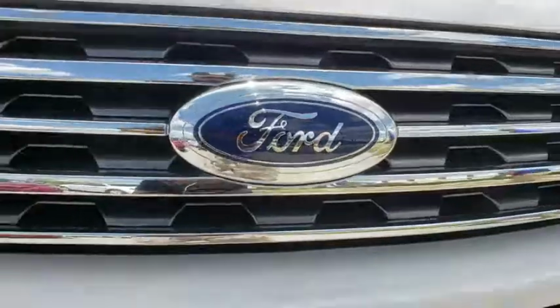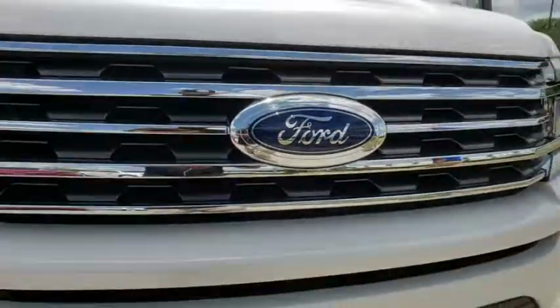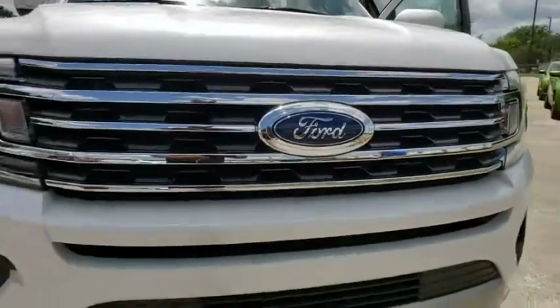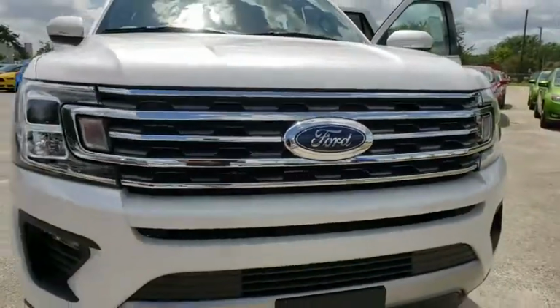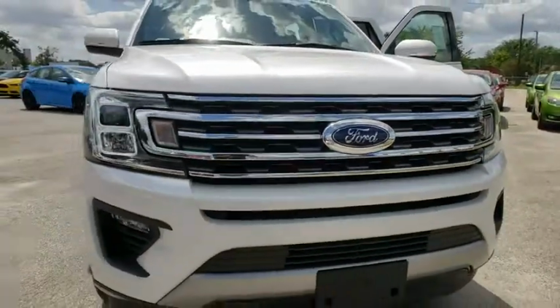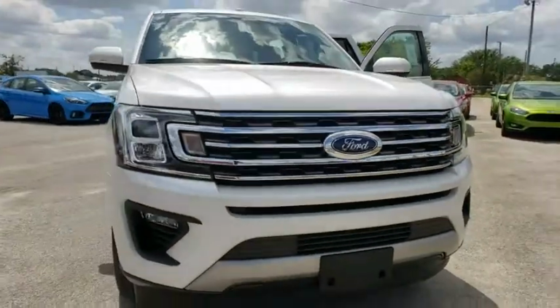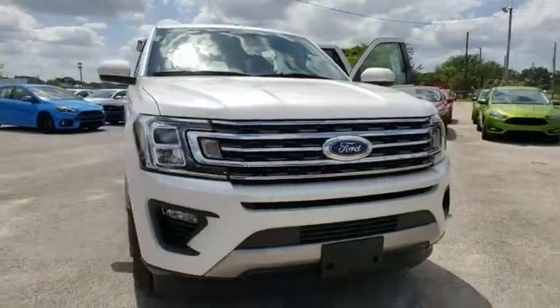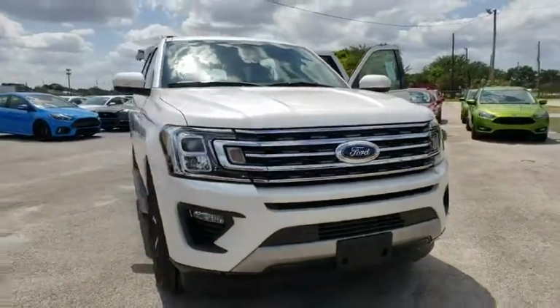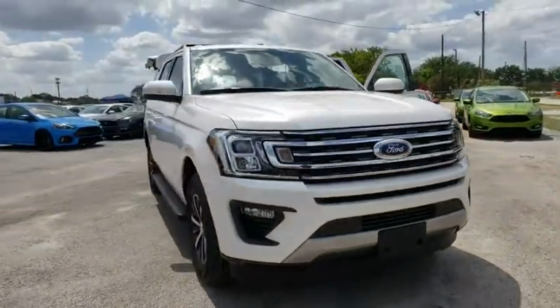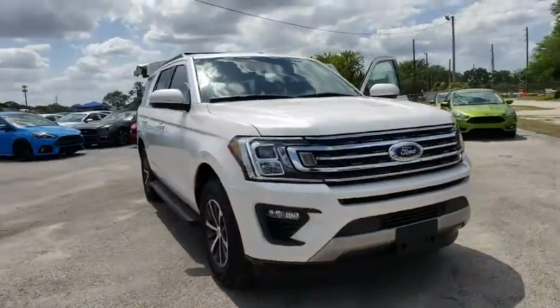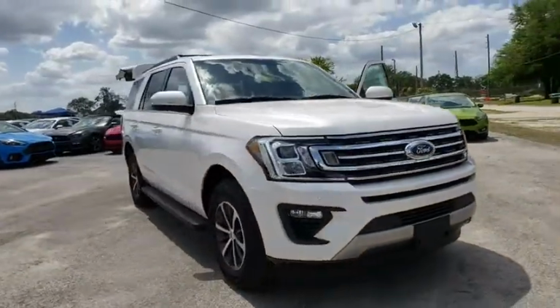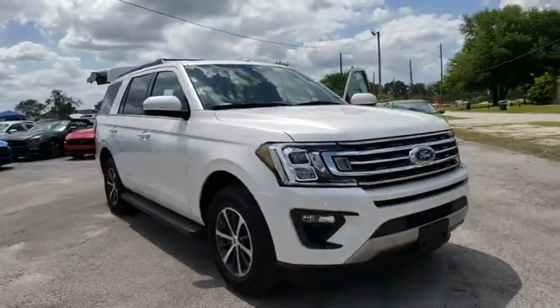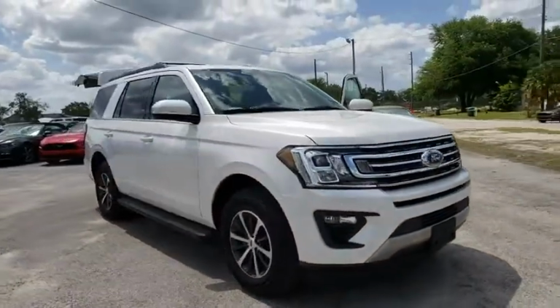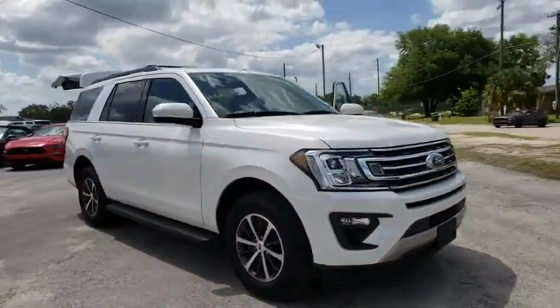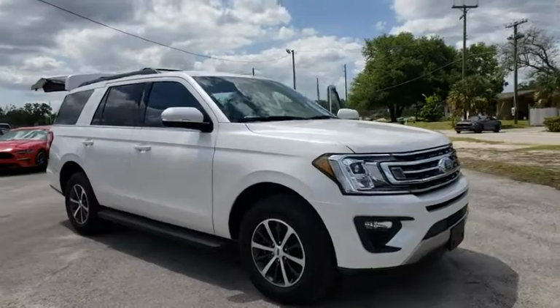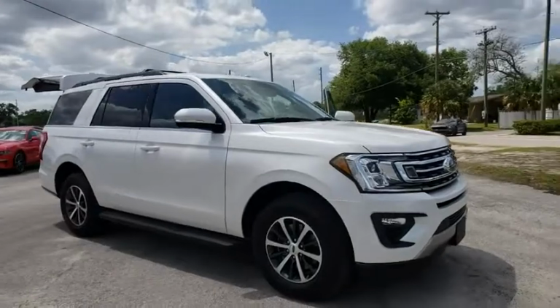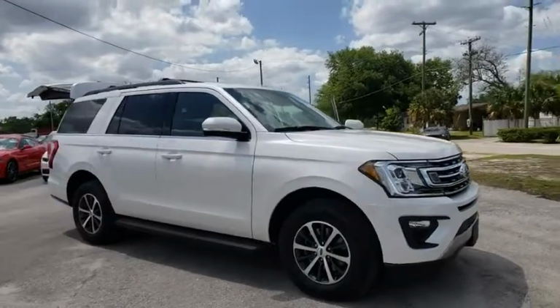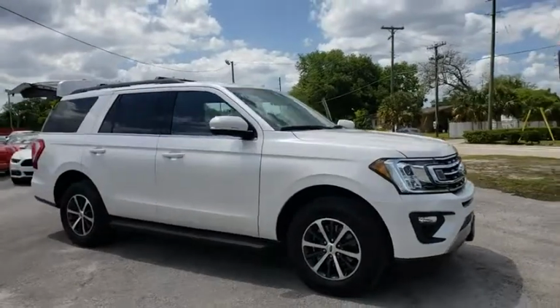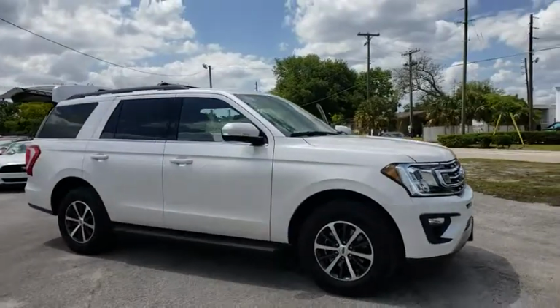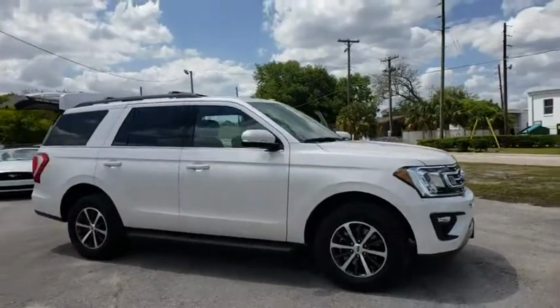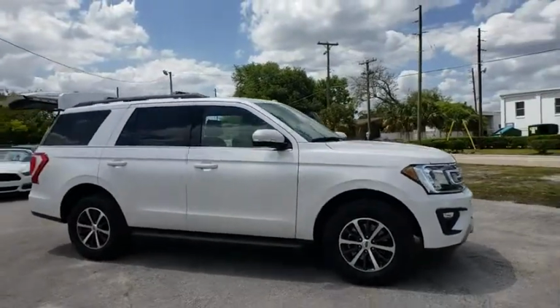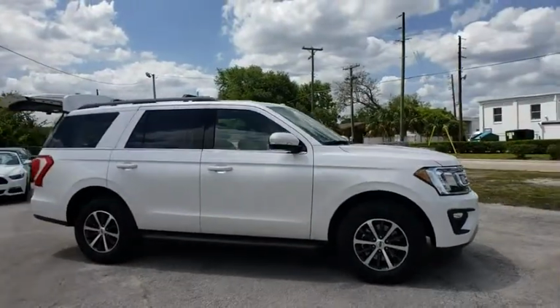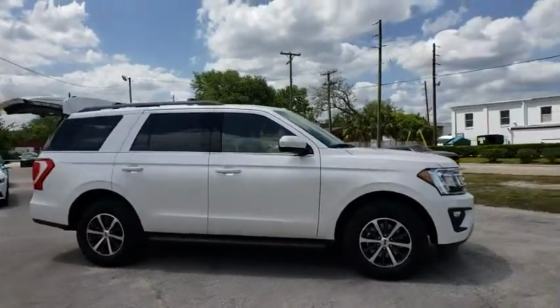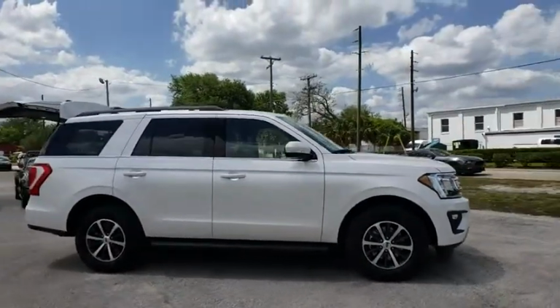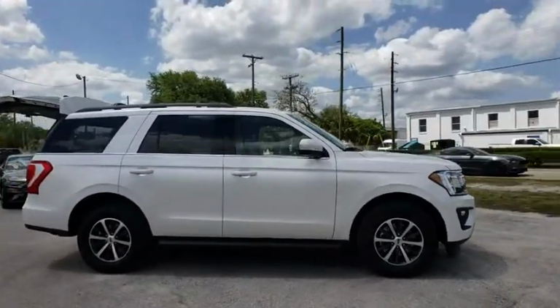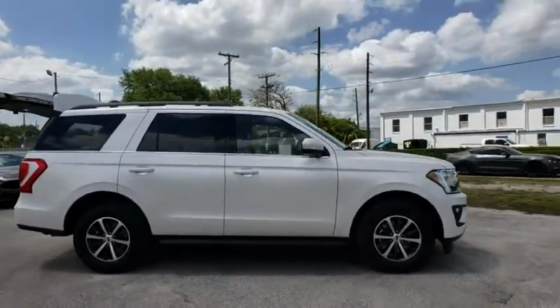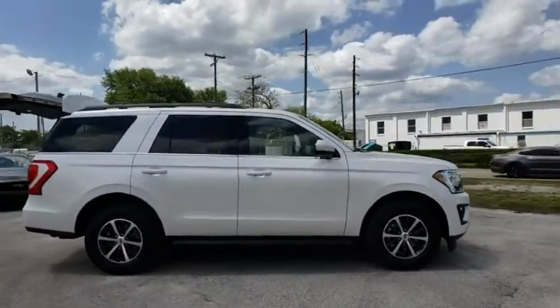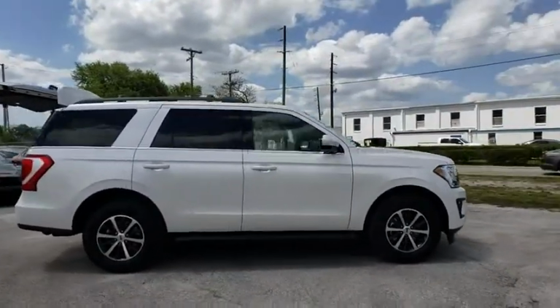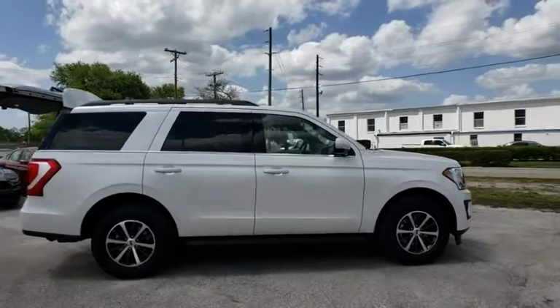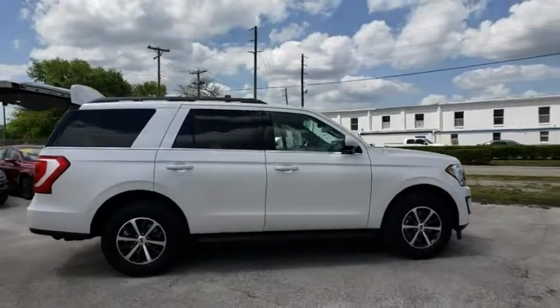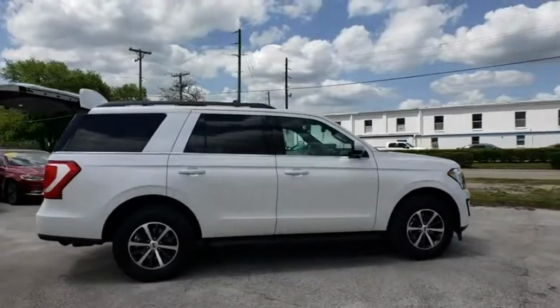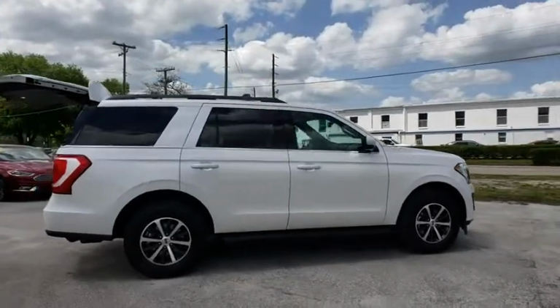2018 Ford Expedition. Powerful, controlled, resourceful. Expedition. This vehicle has less than 100 miles. Here are some of this vehicle's great options.